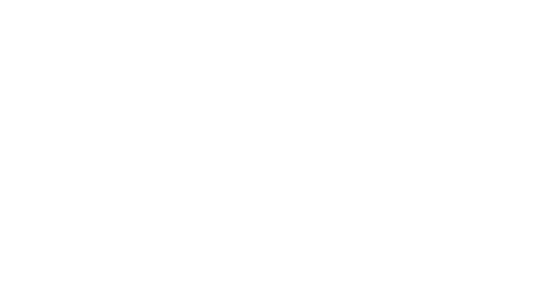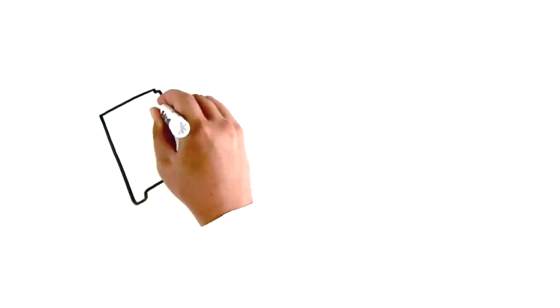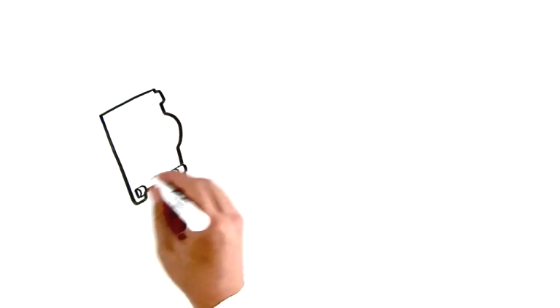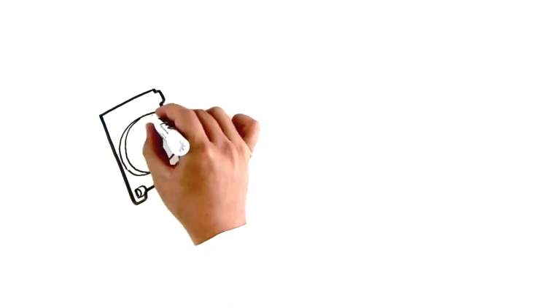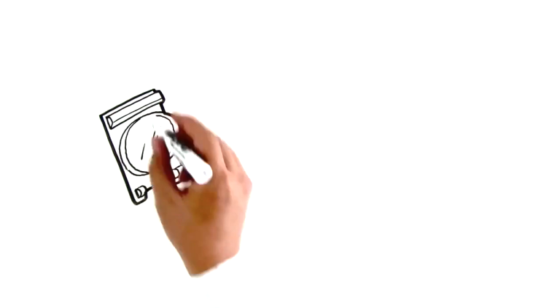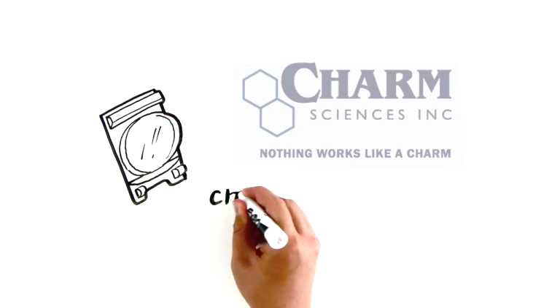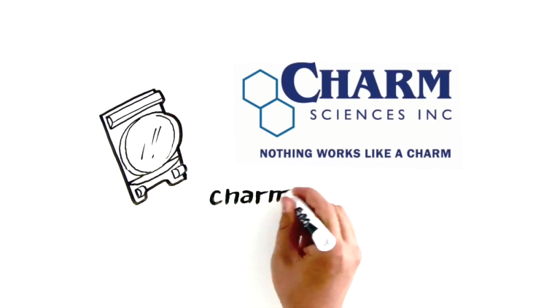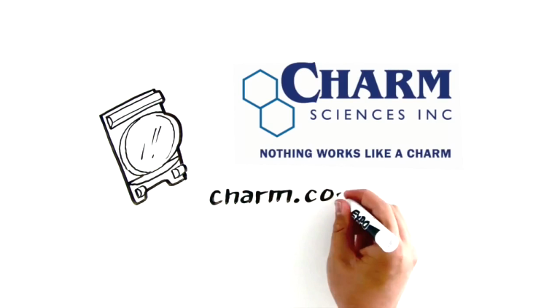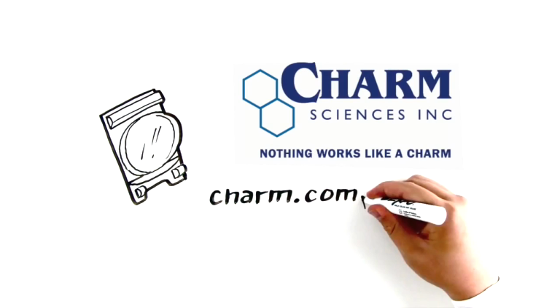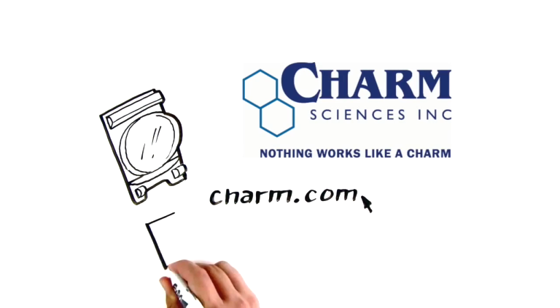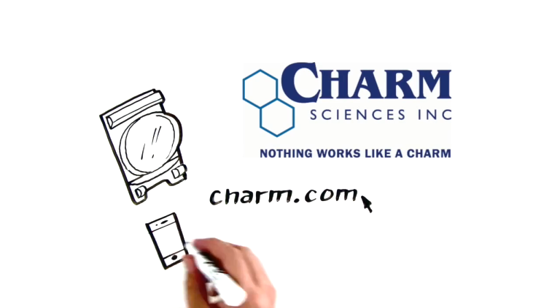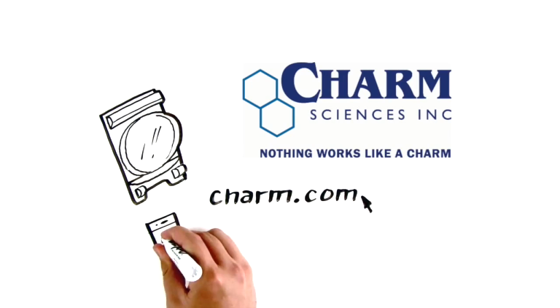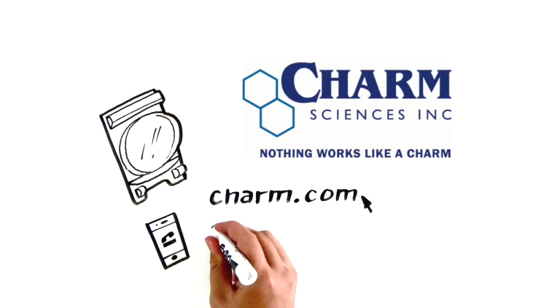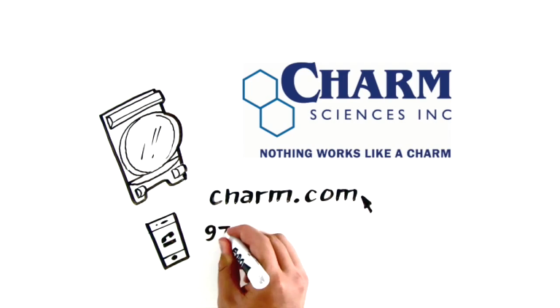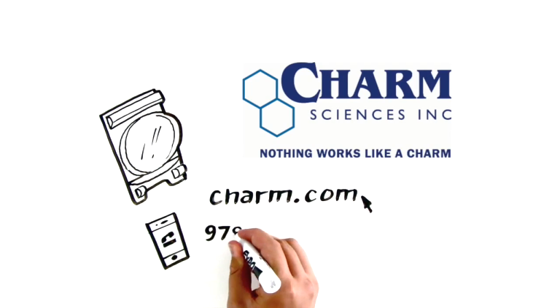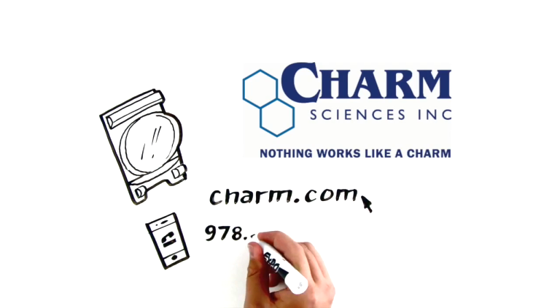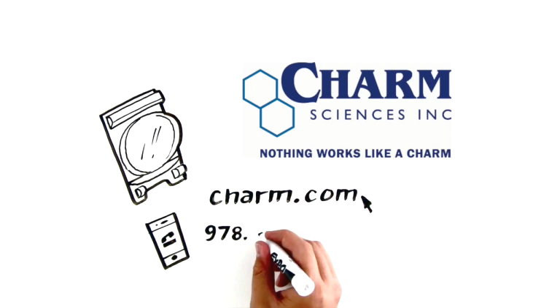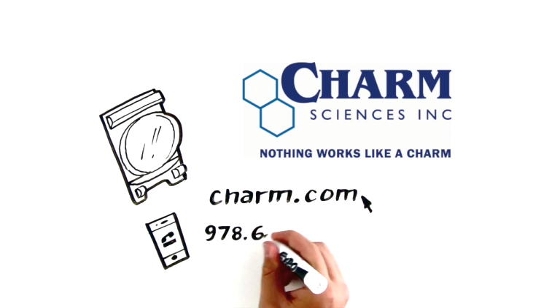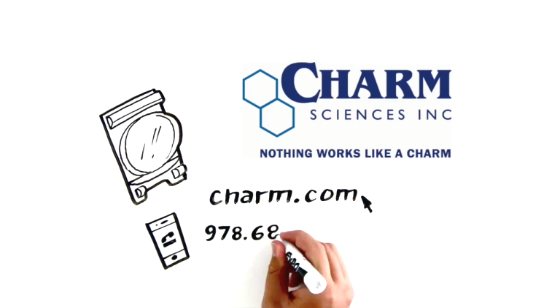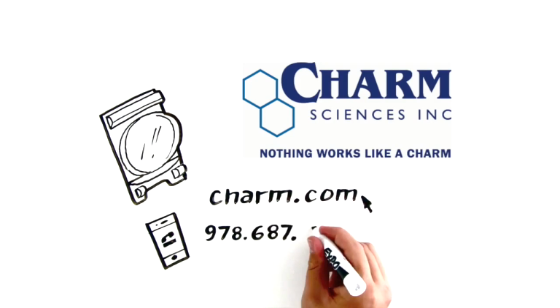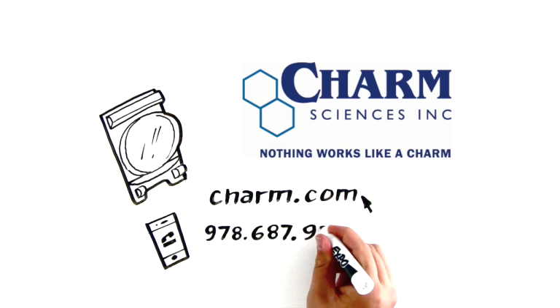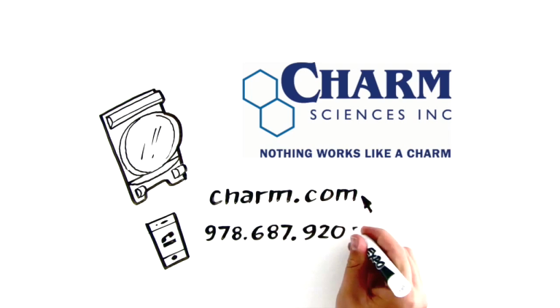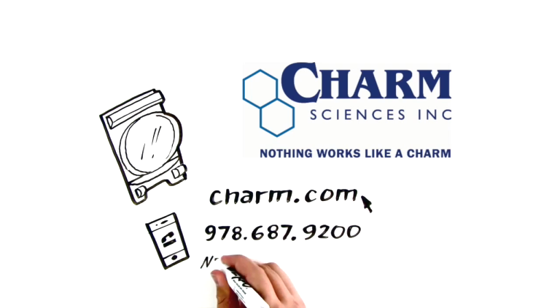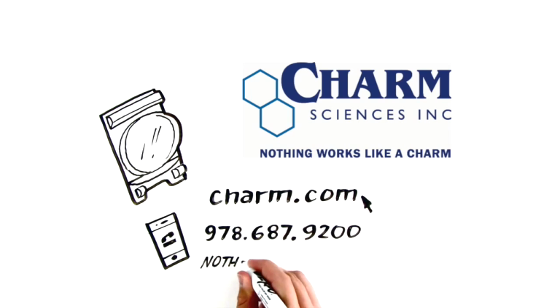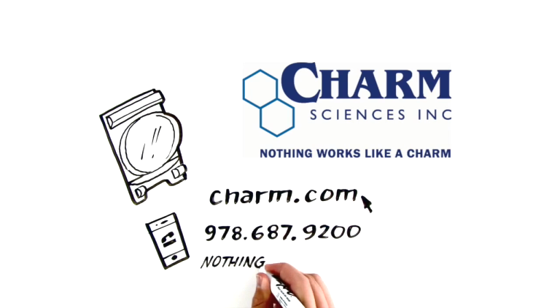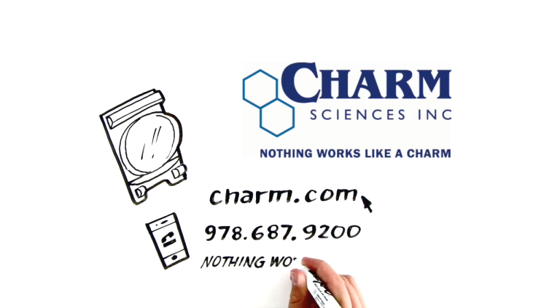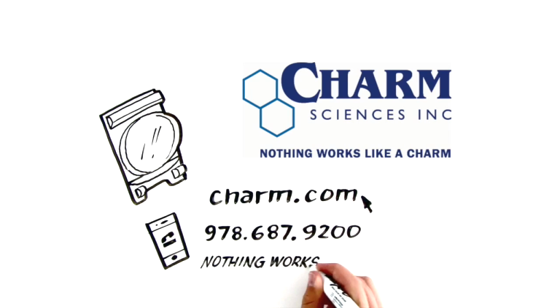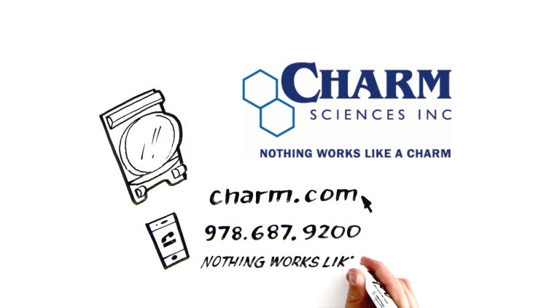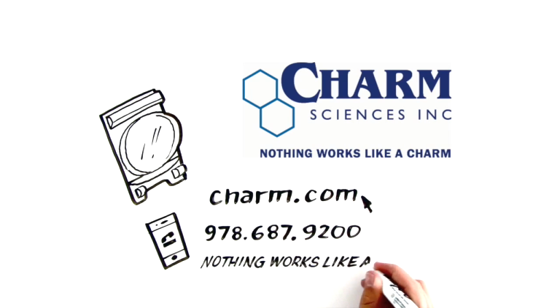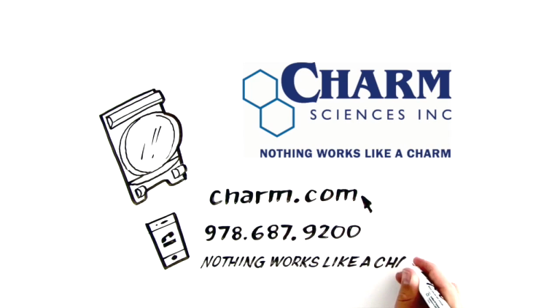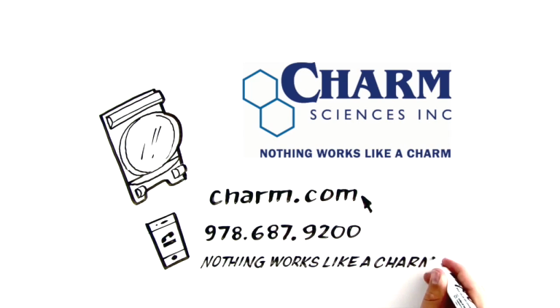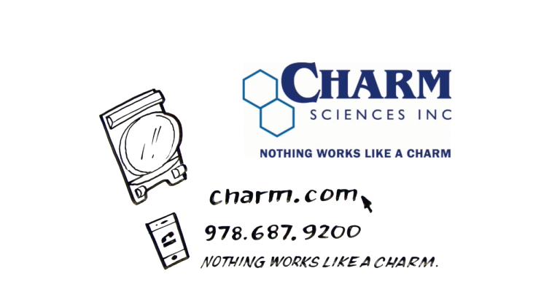To learn more, visit charm.com today or call 978-687-9200. Nothing works like a Charm.